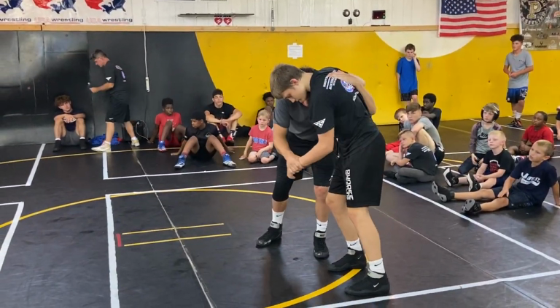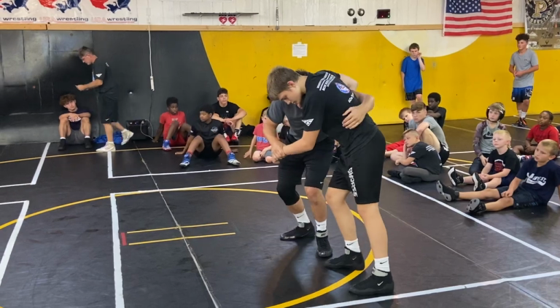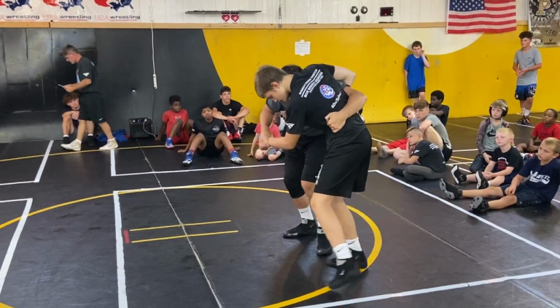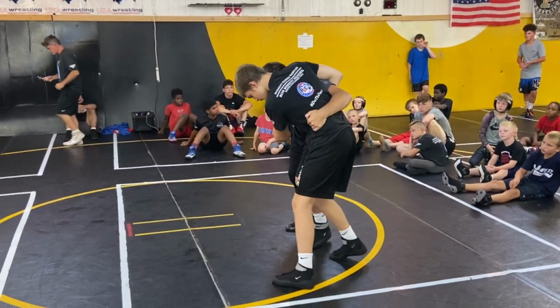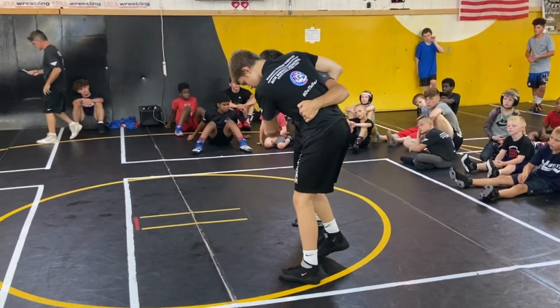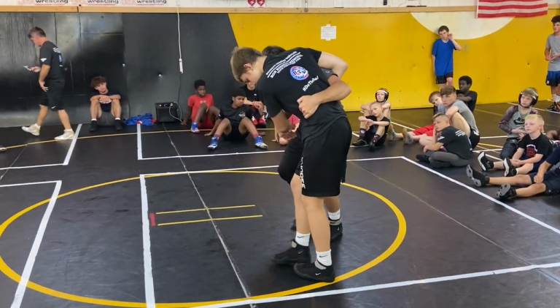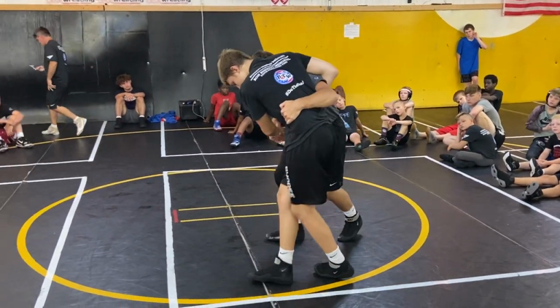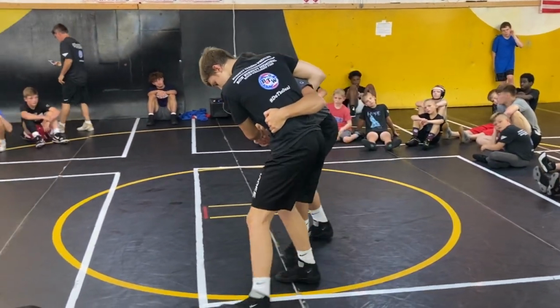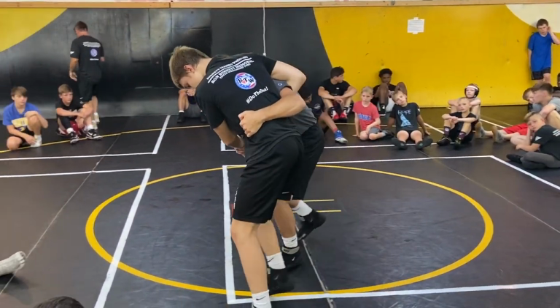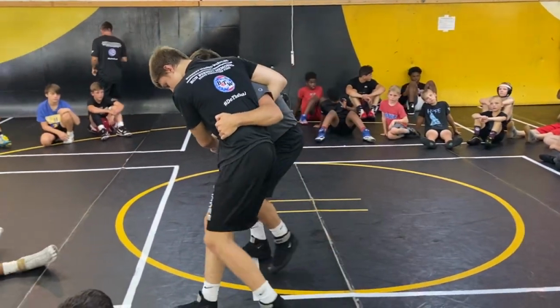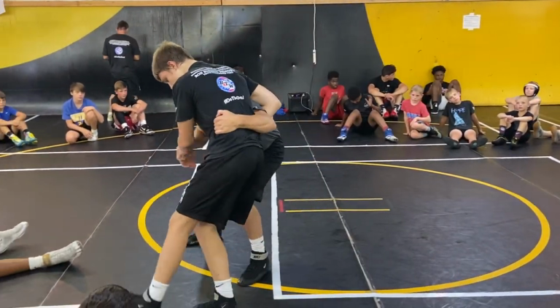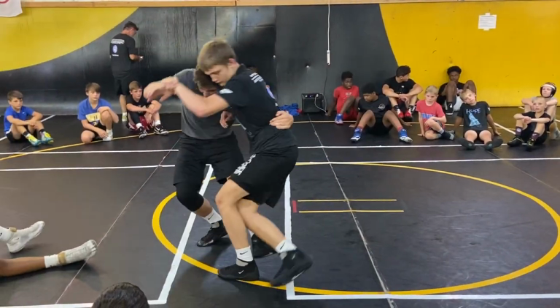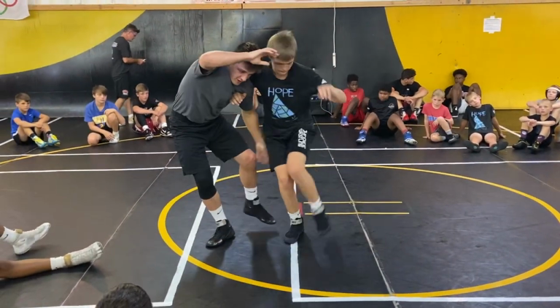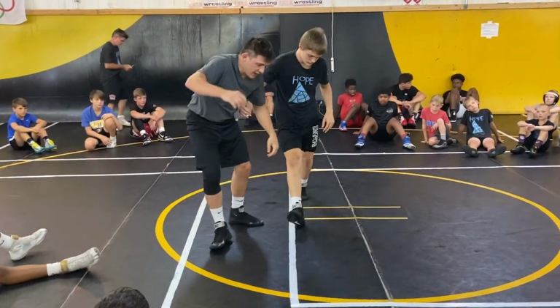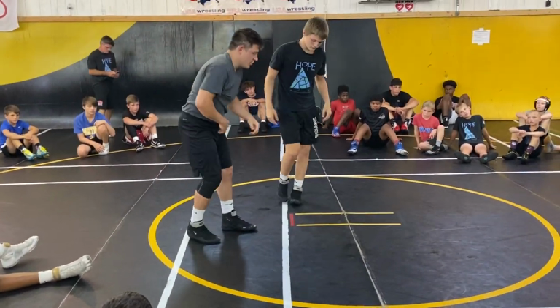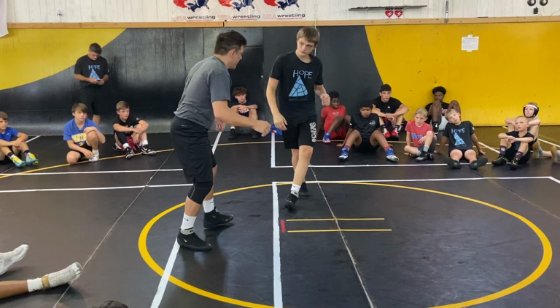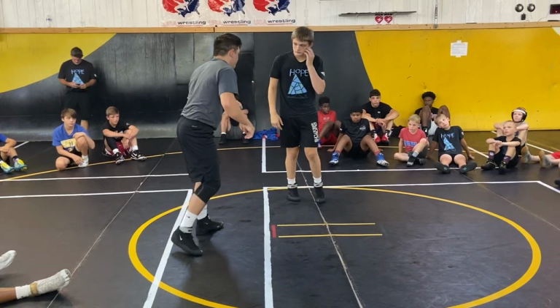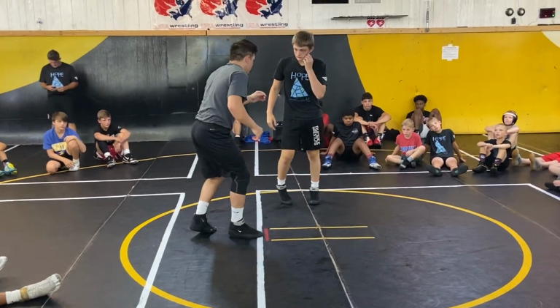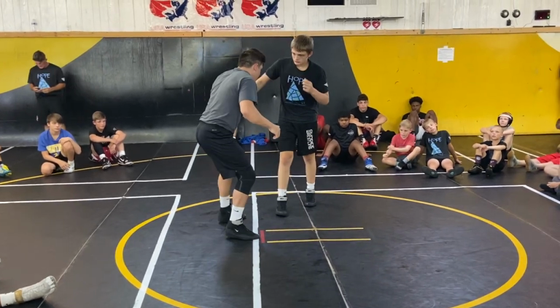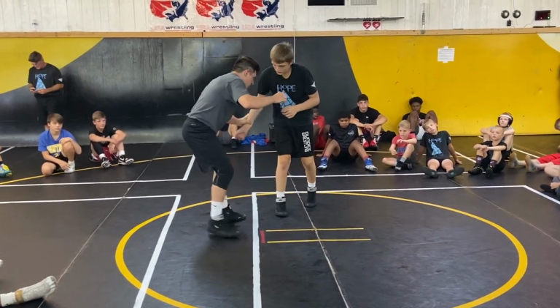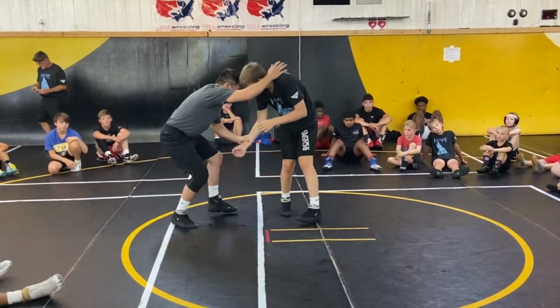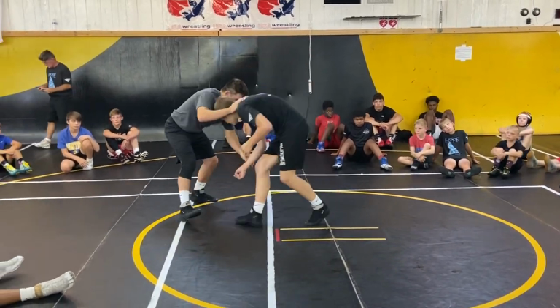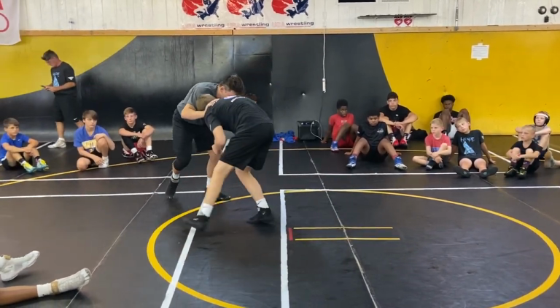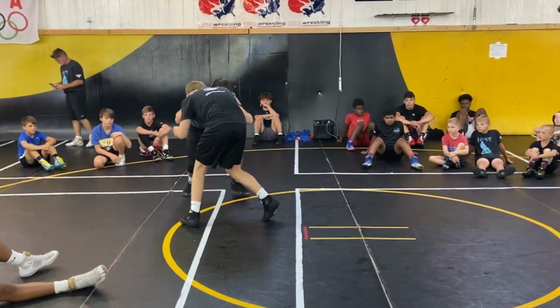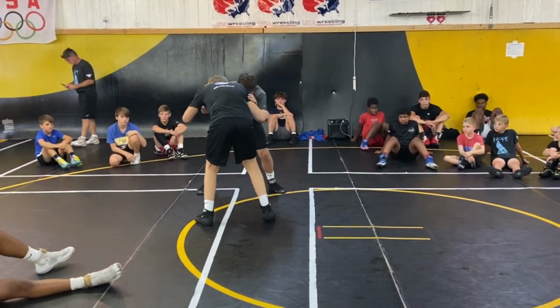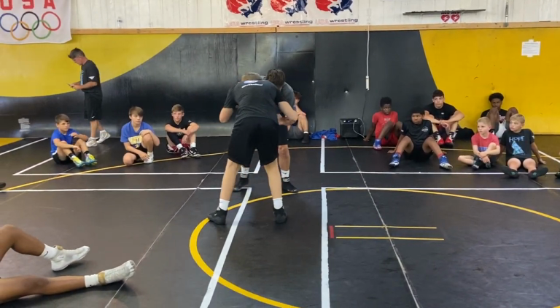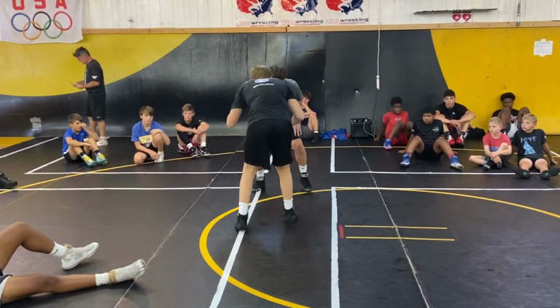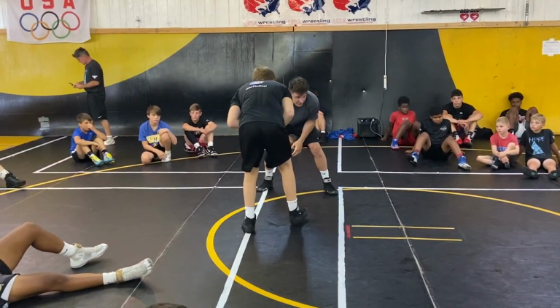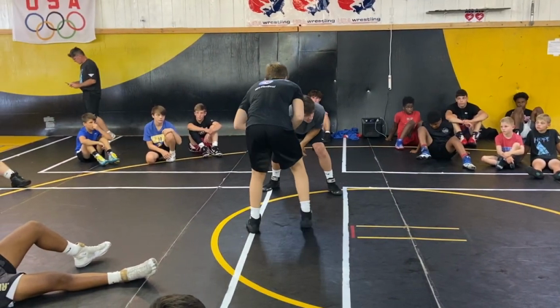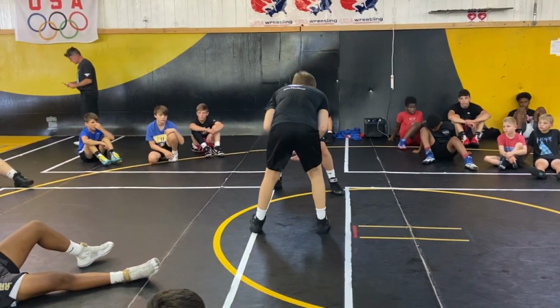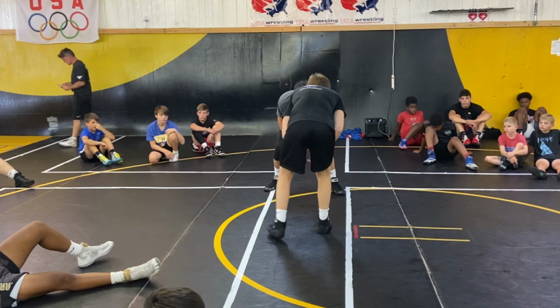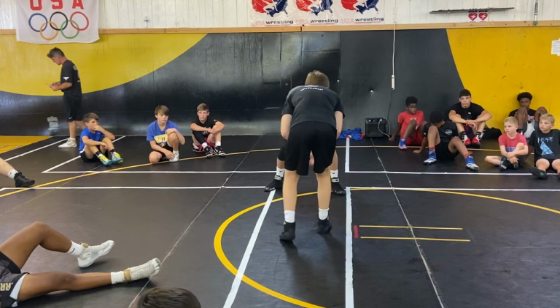If I can, I like the seatbelt too. I can control a guy here, I can get tripped. So how am I getting to my underhook? There are a lot of ways to get to an underhook.